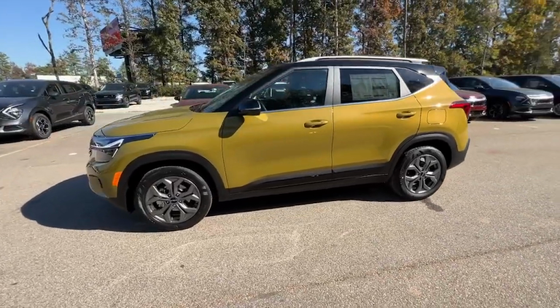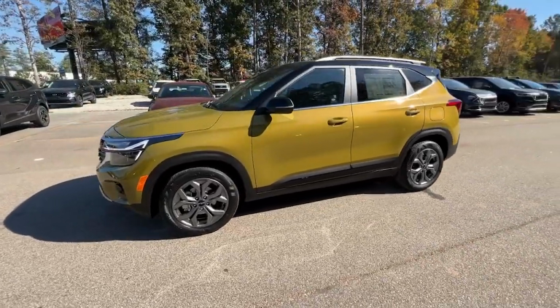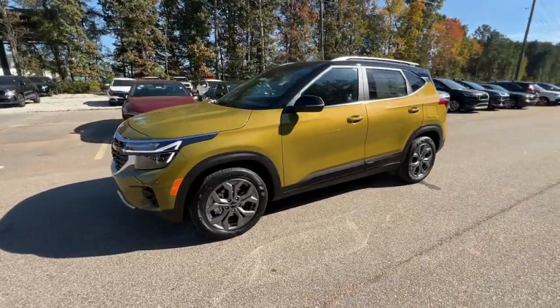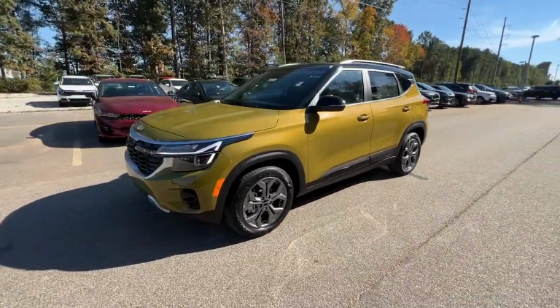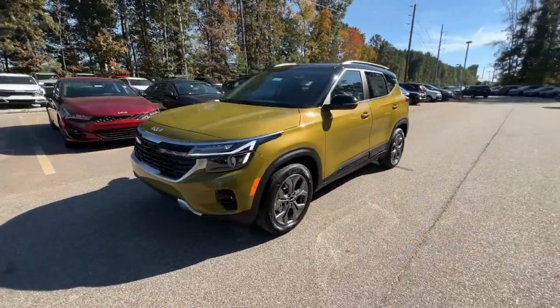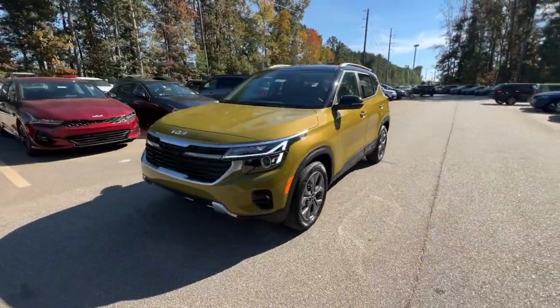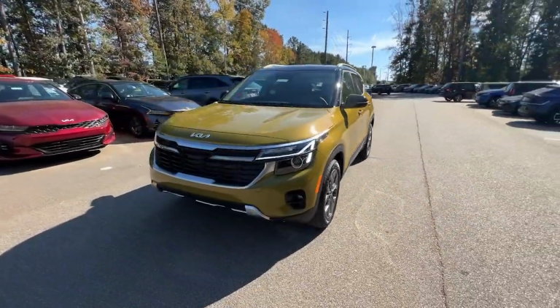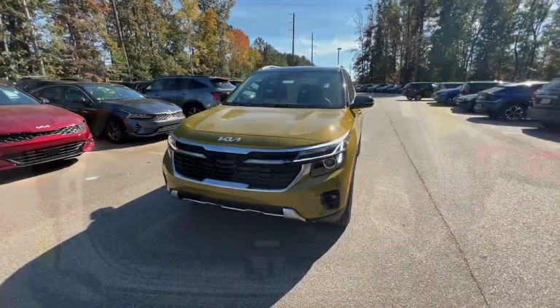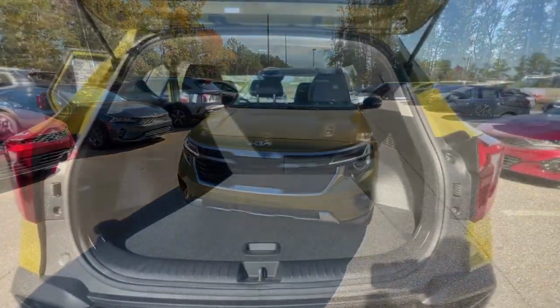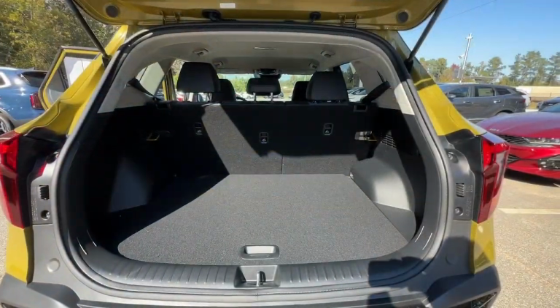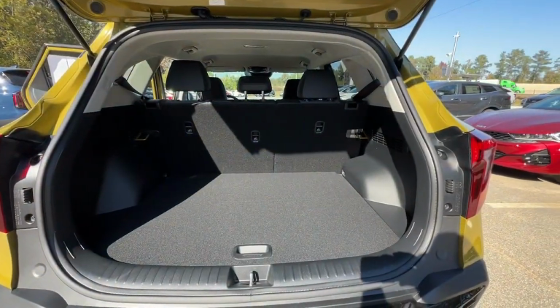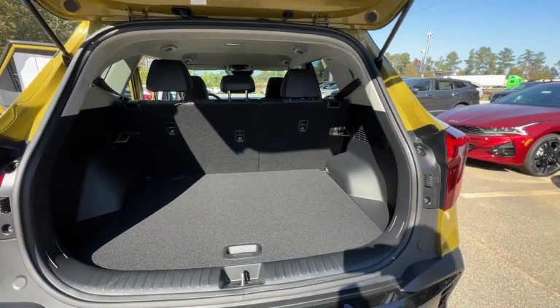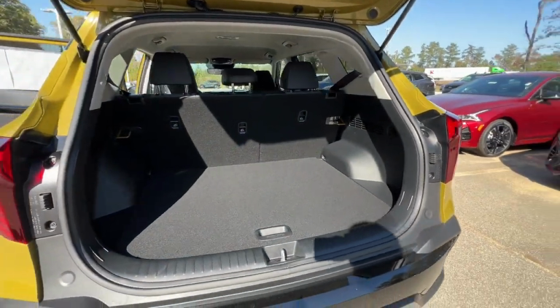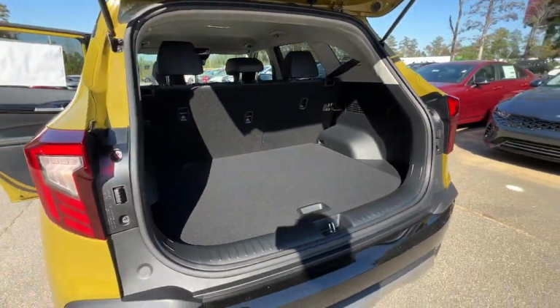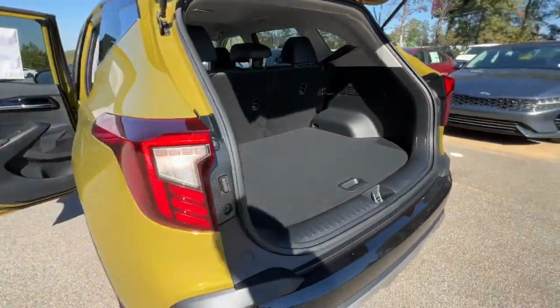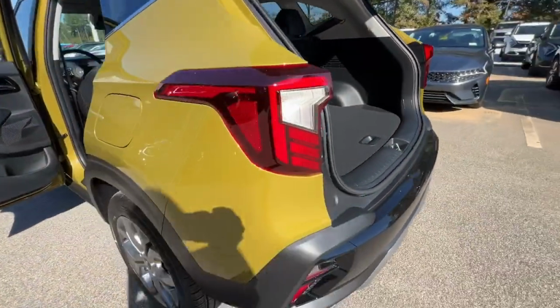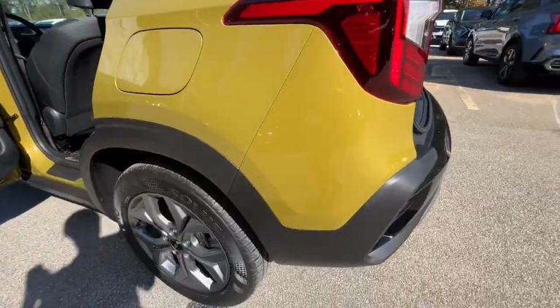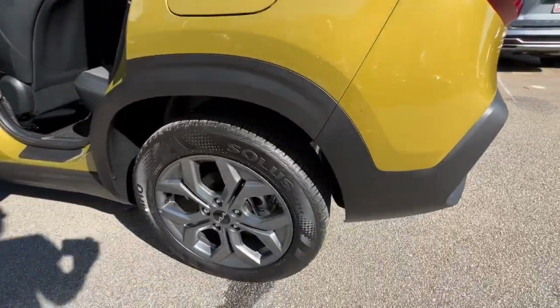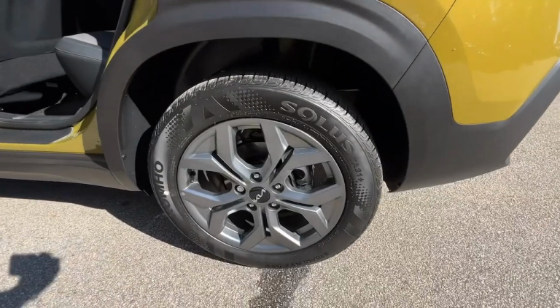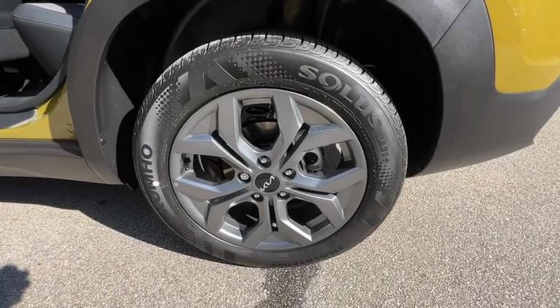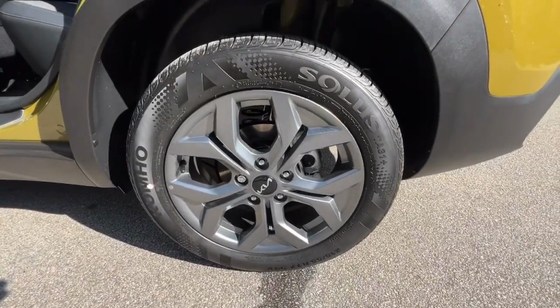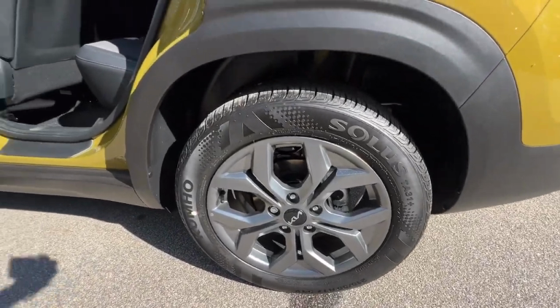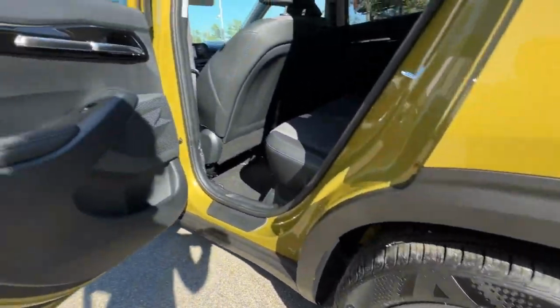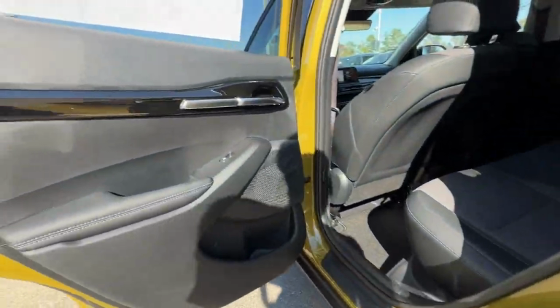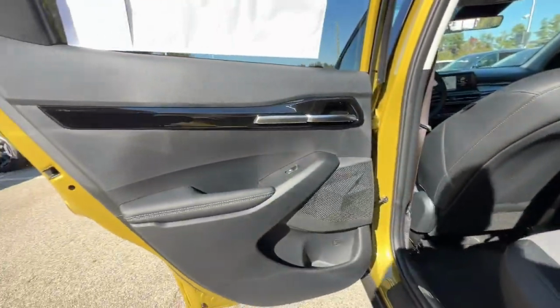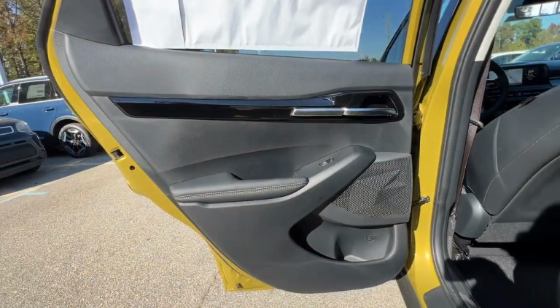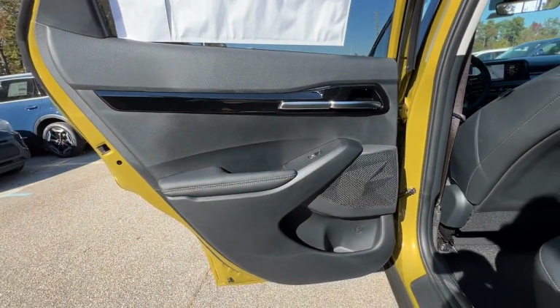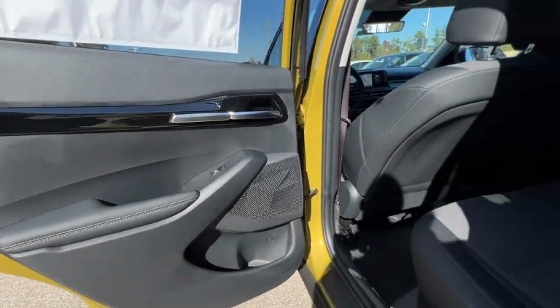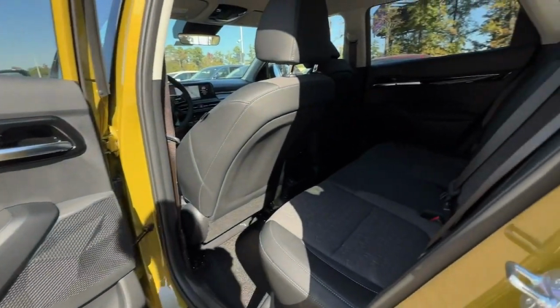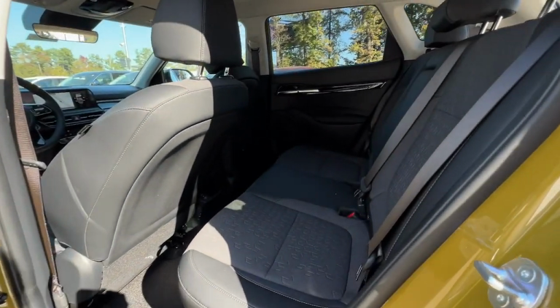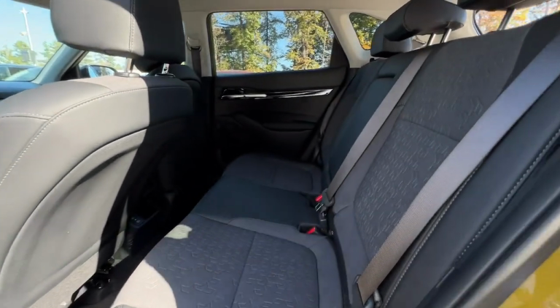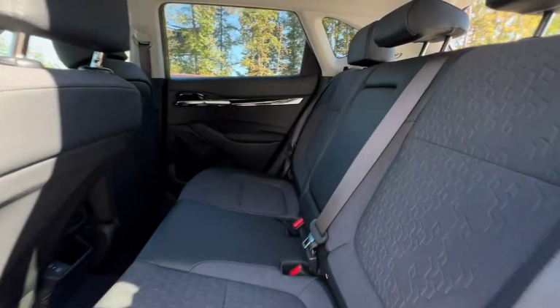These are just some of the great options this vehicle comes with: pre-collision system, lane departure warning, keyless entry, navigation system, backup camera, fog lamps, premium sound system, keyless start, remote engine start, and heated mirrors.